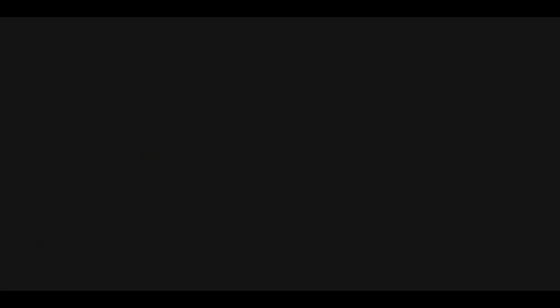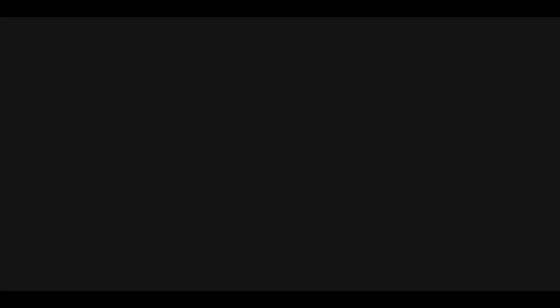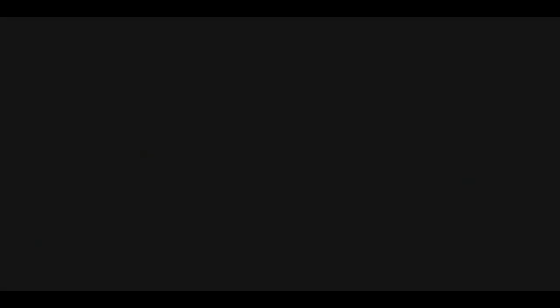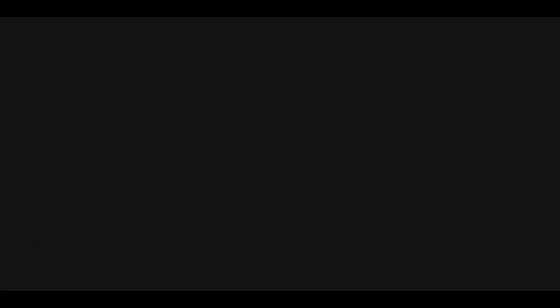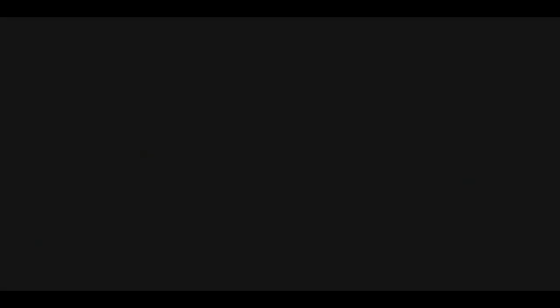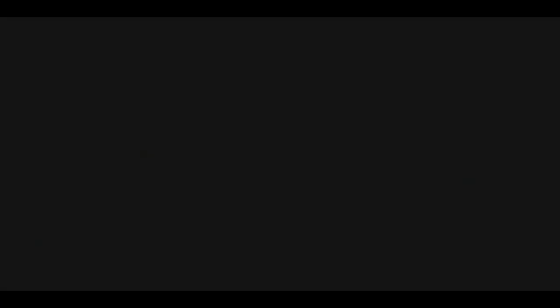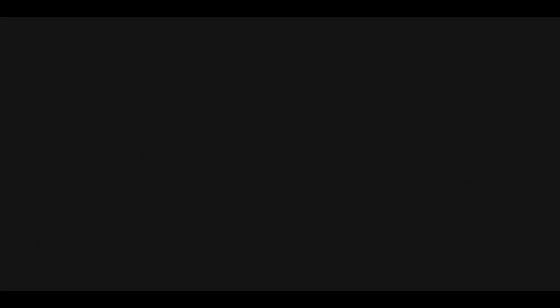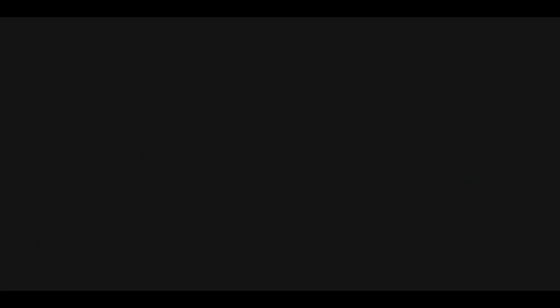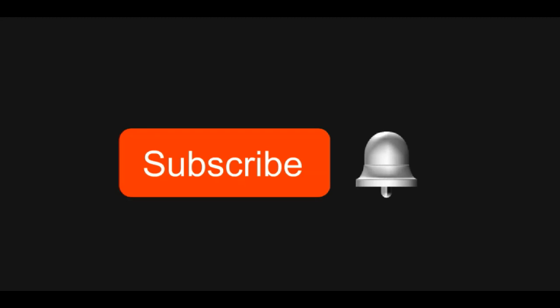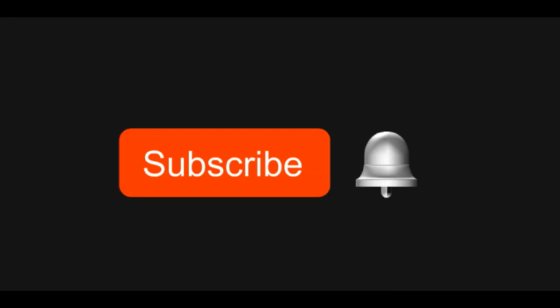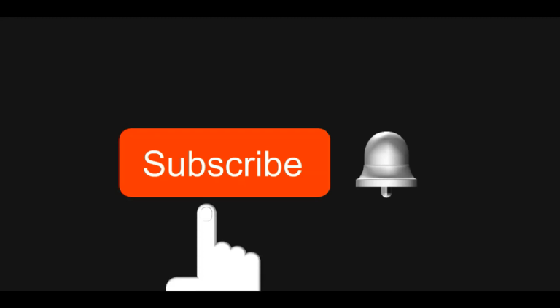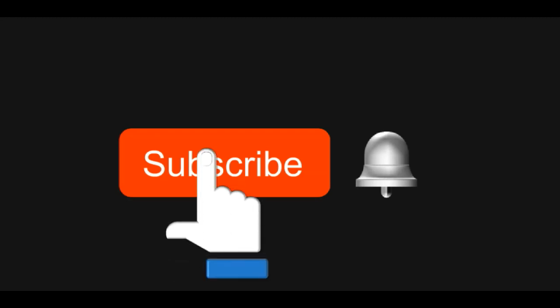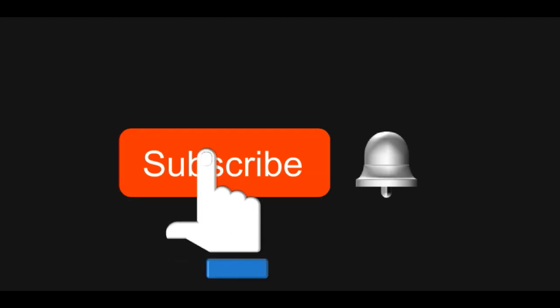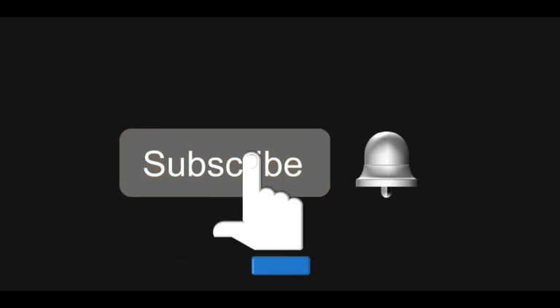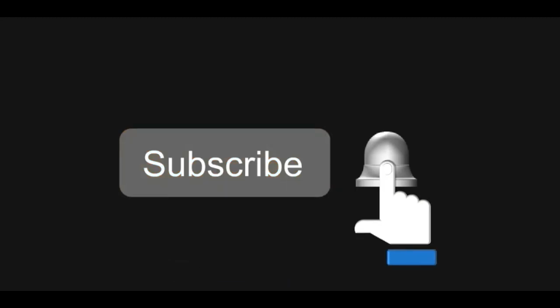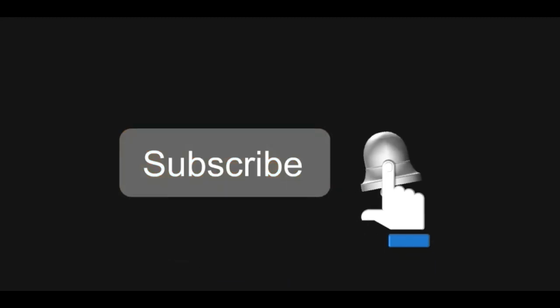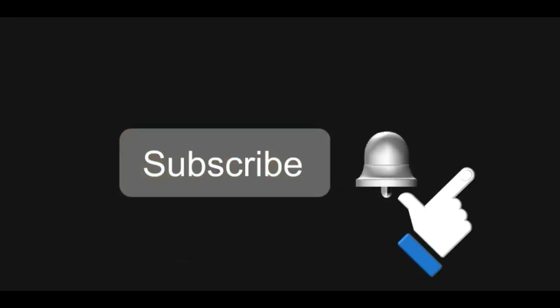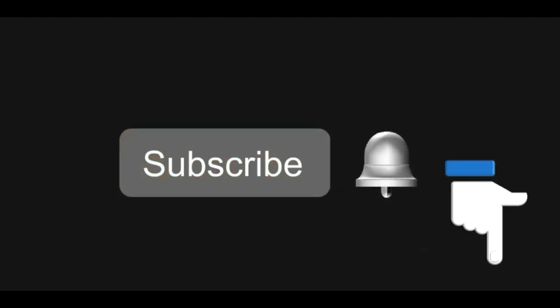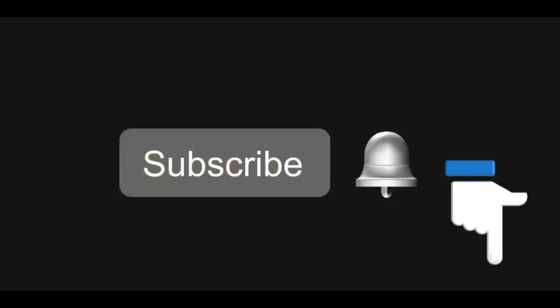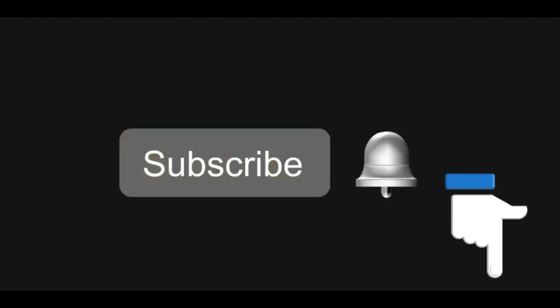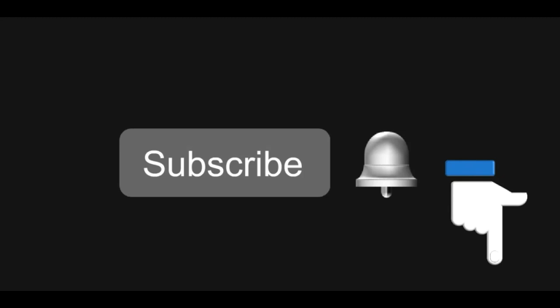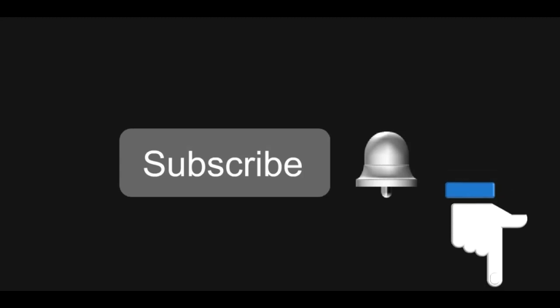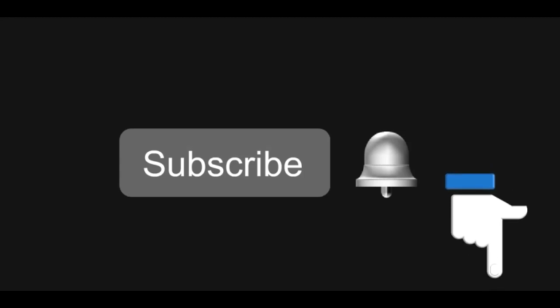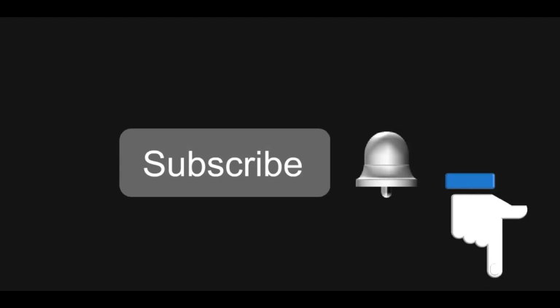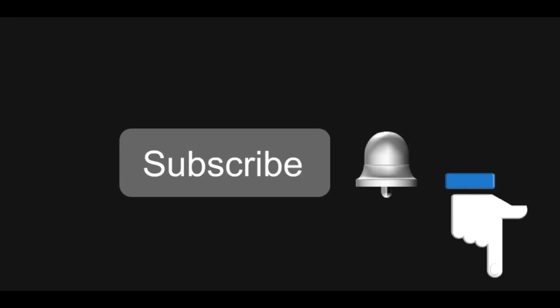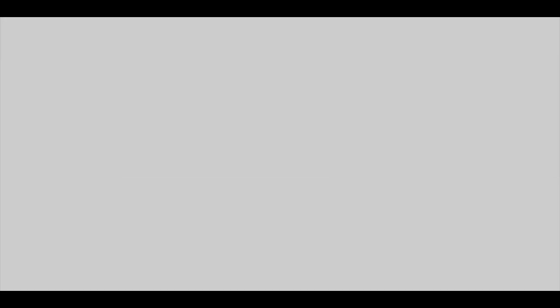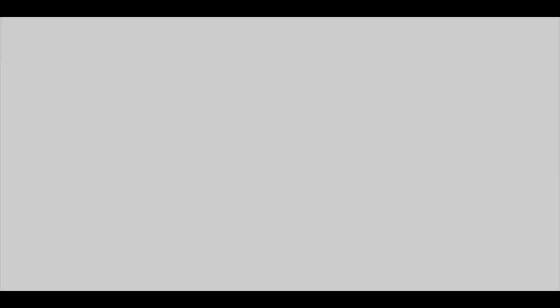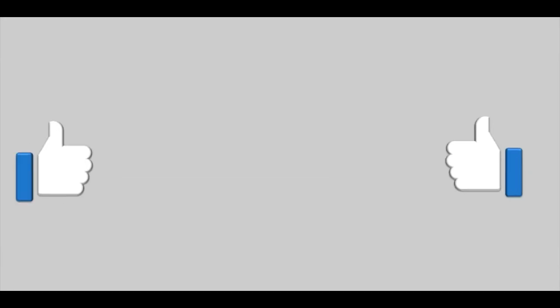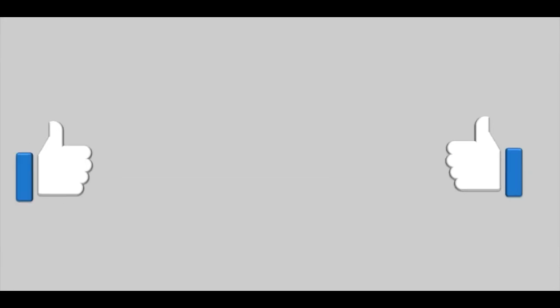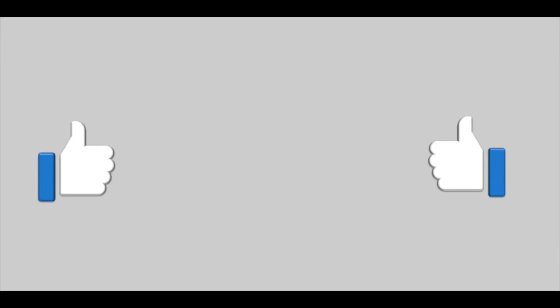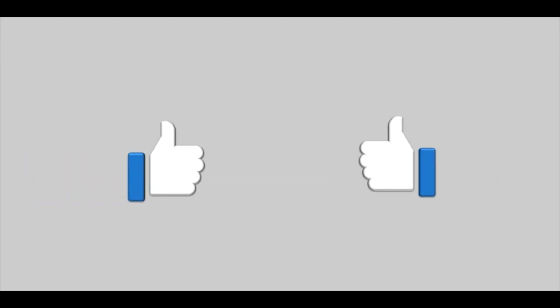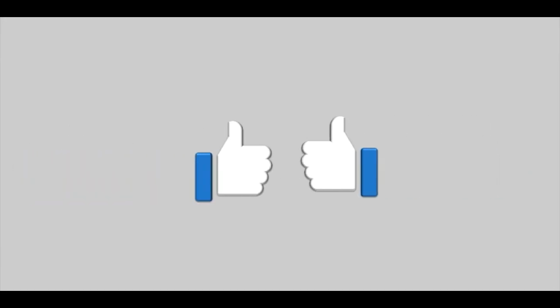Thank you for watching. If you learned something new, go check out other videos on our channel and subscribe for new ones. If you have any questions or comments, feel free to mention them in the comment section below. I'm signing off and see you next week.